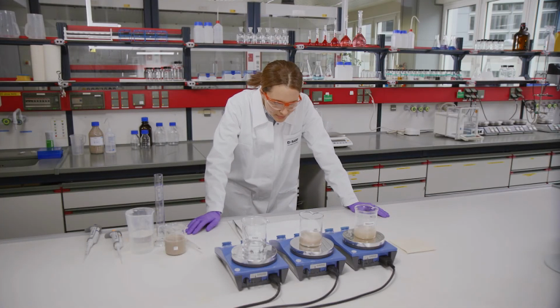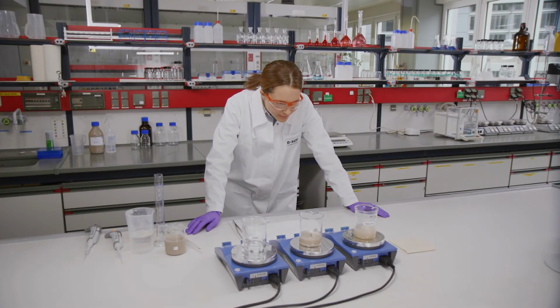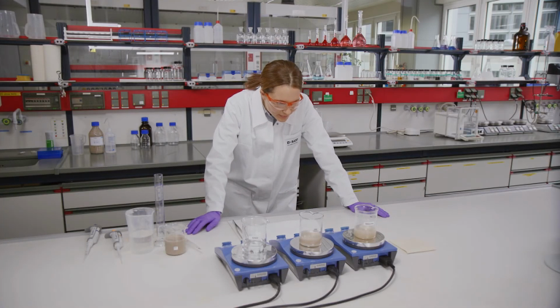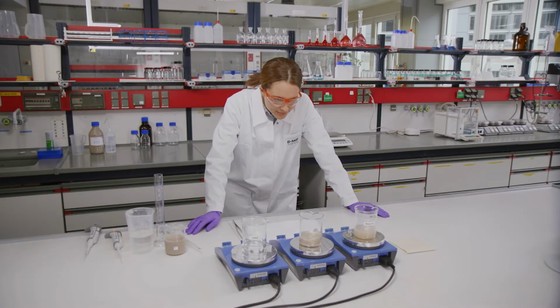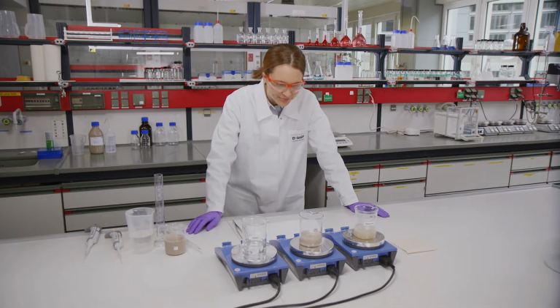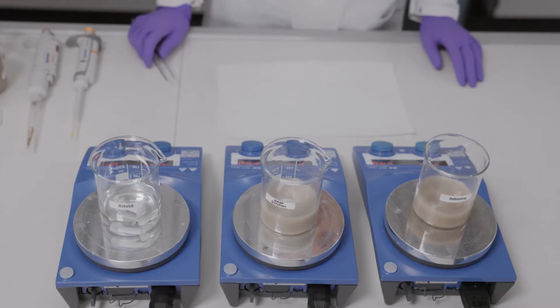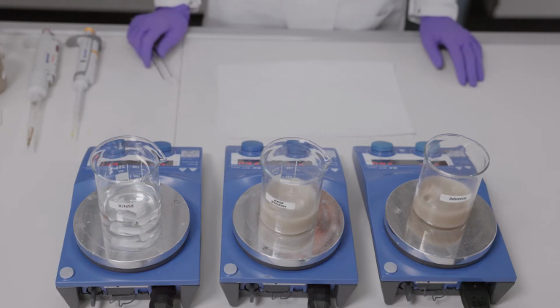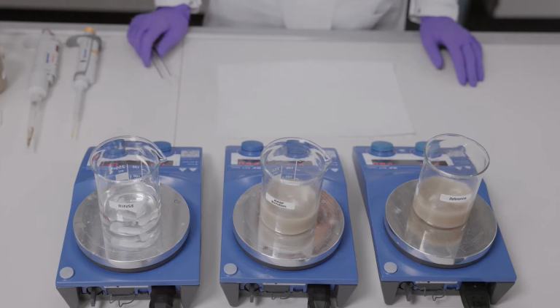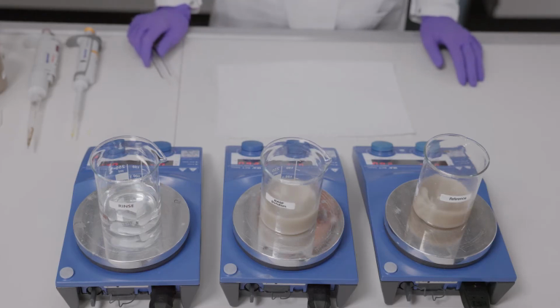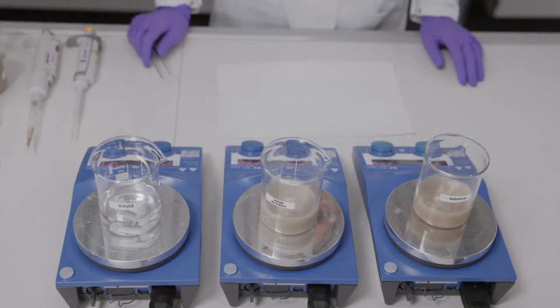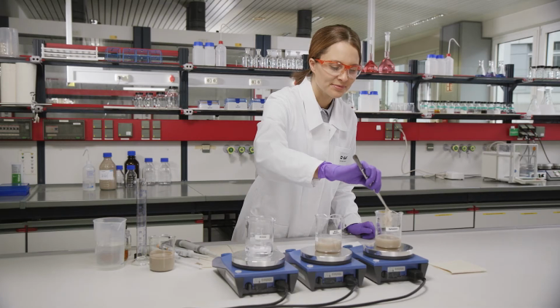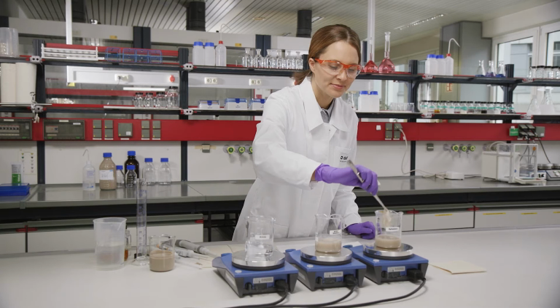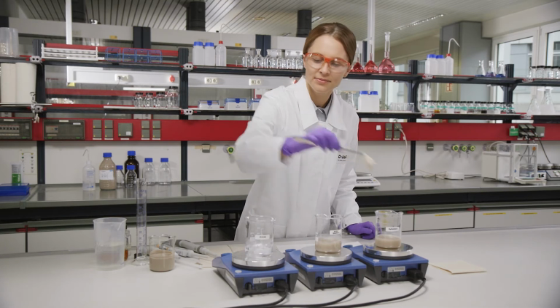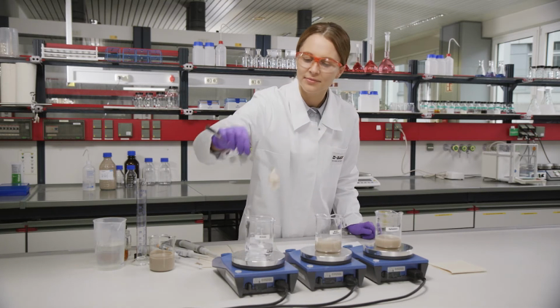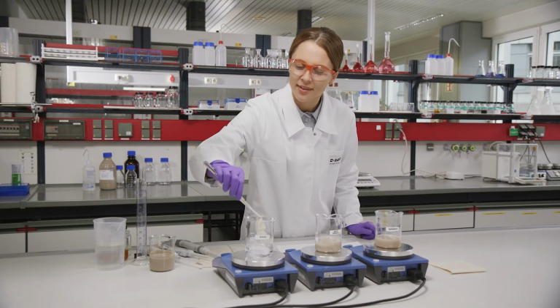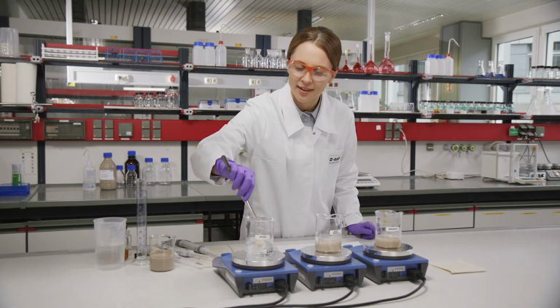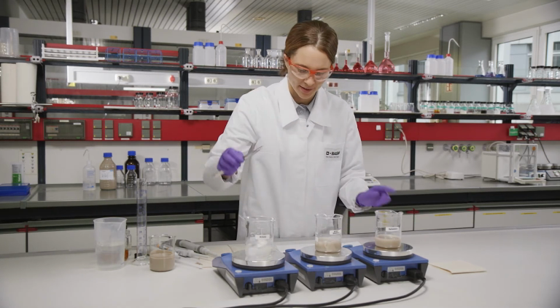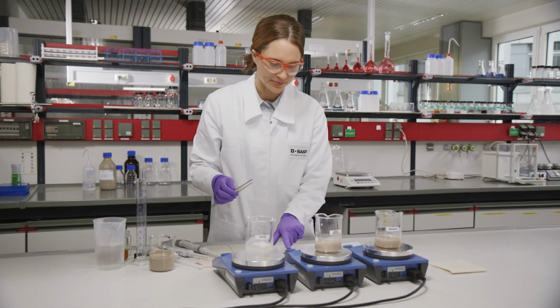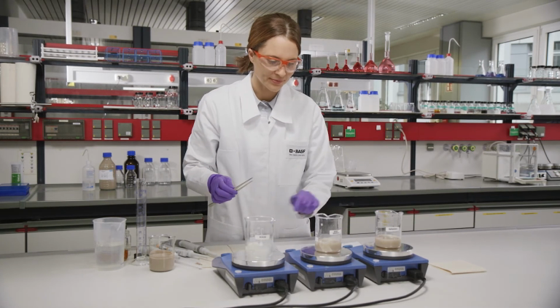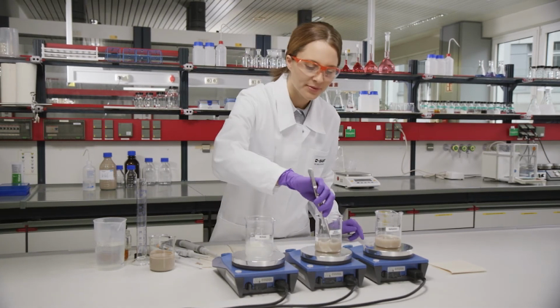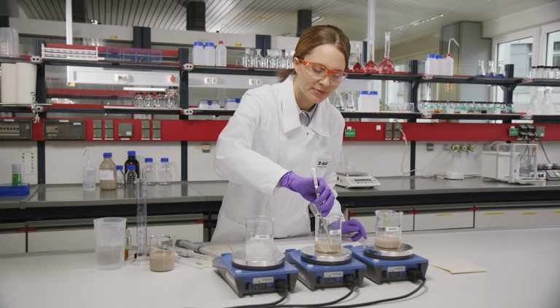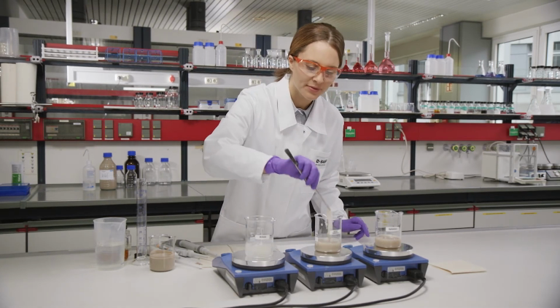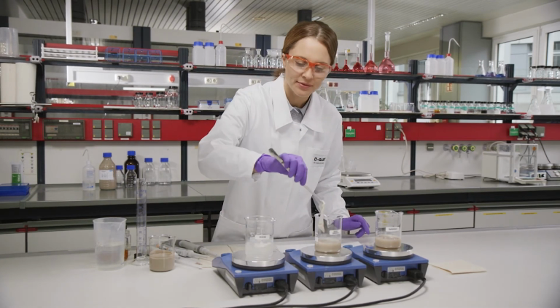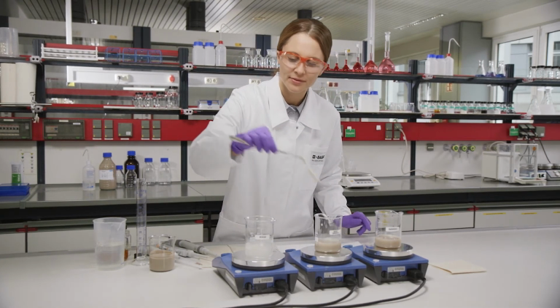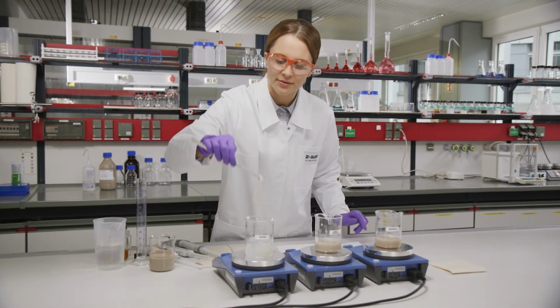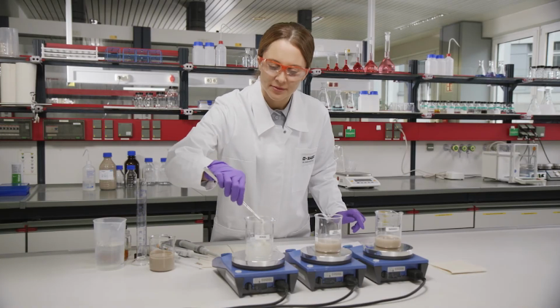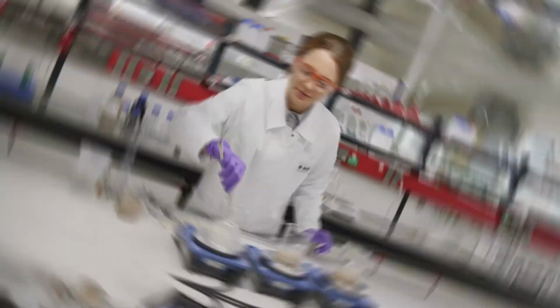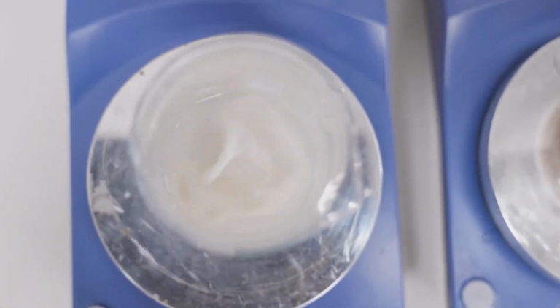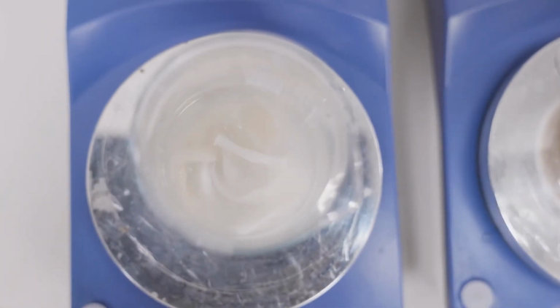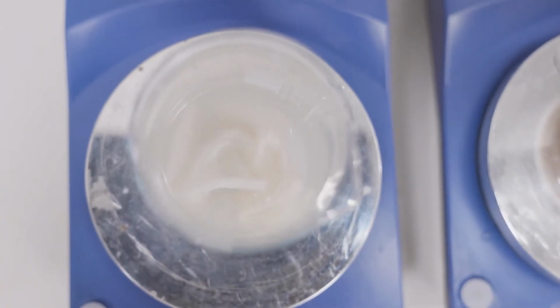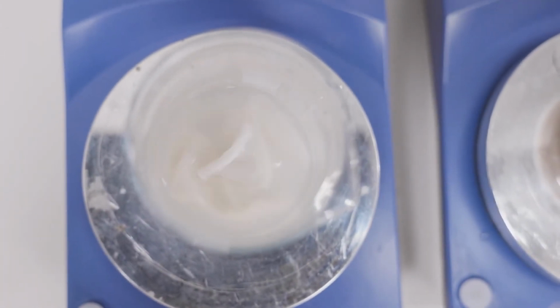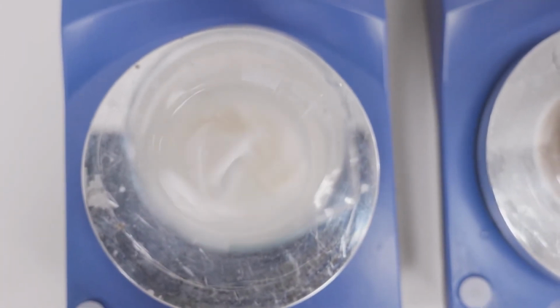Both glasses containing the soaked fabric are stirred for one minute. After the graying procedure, the fabrics are rinsed — like the final rinse in your washing machine.